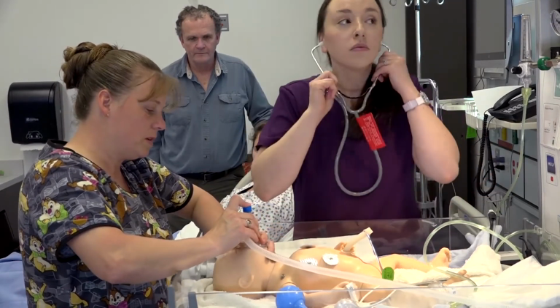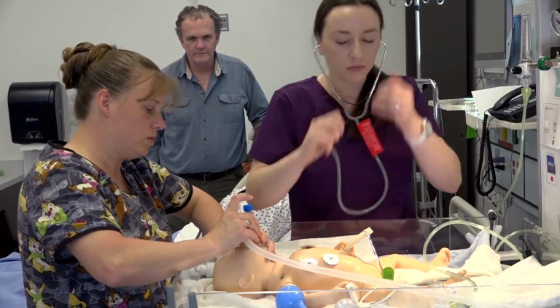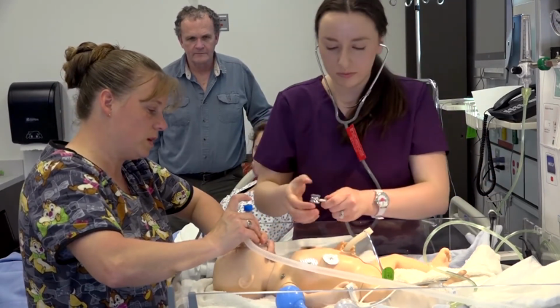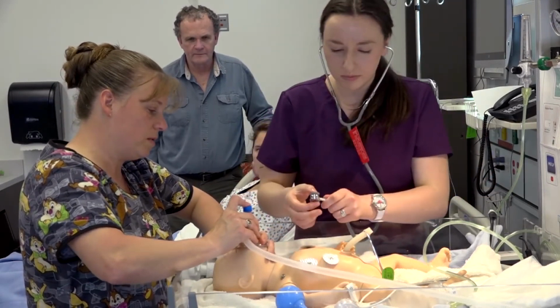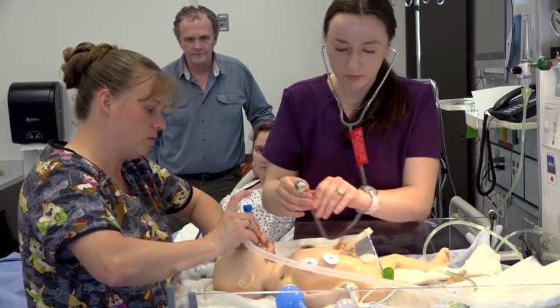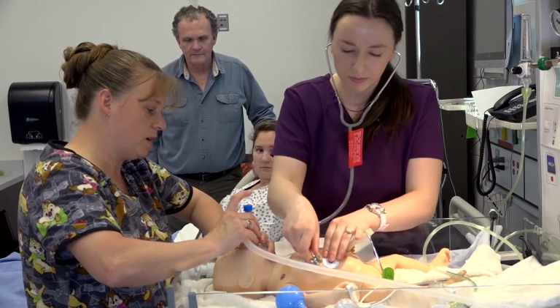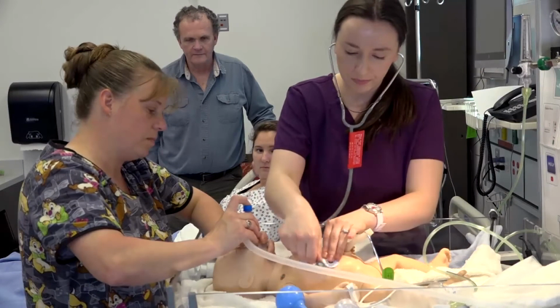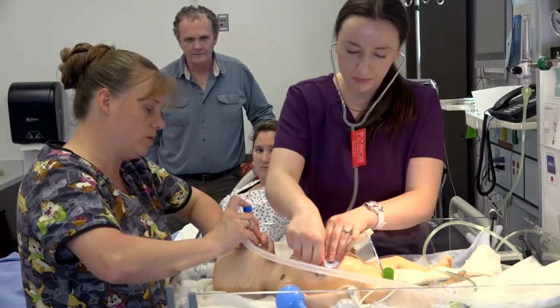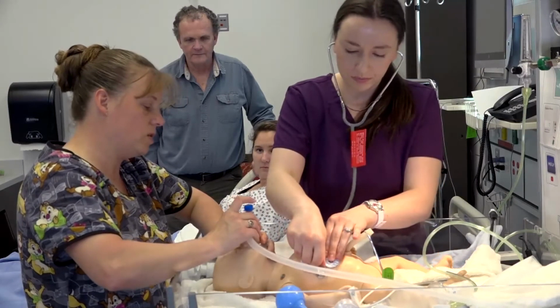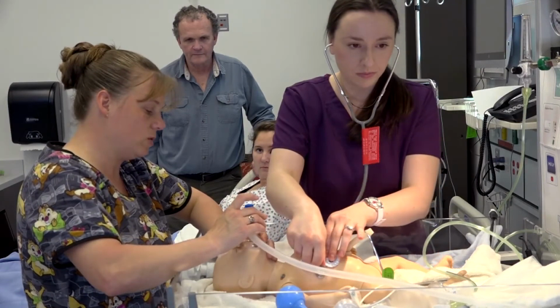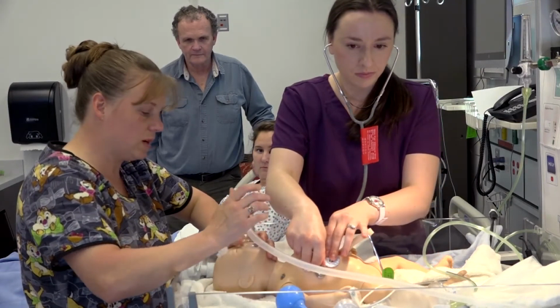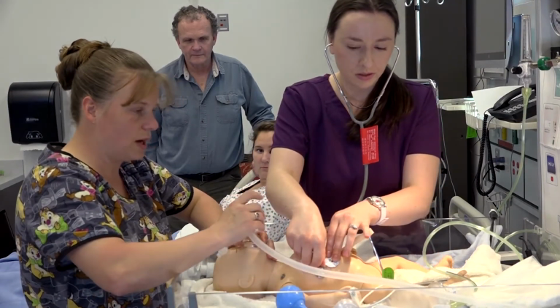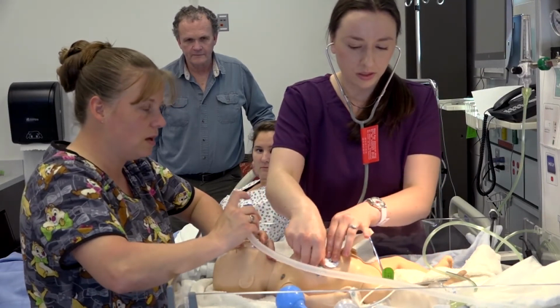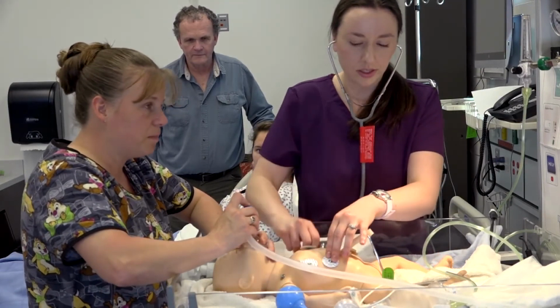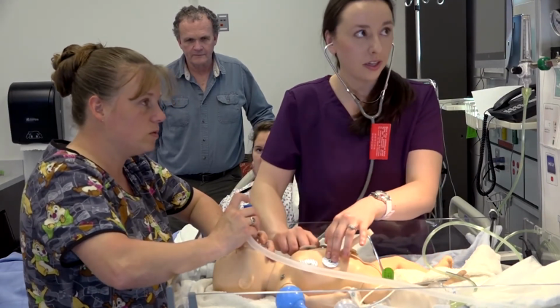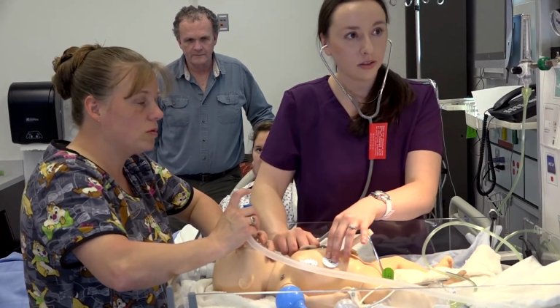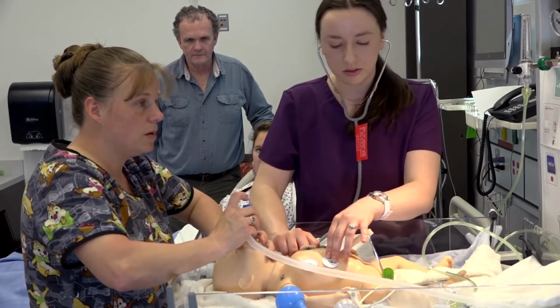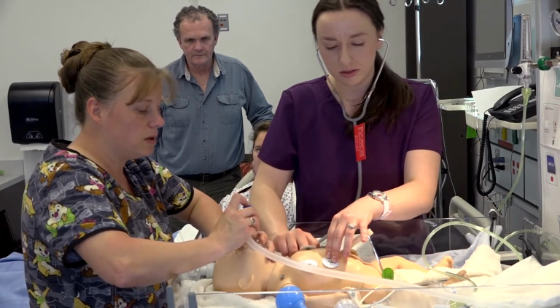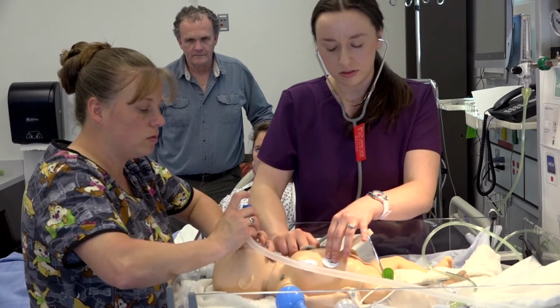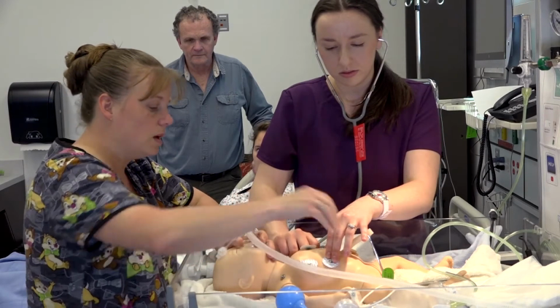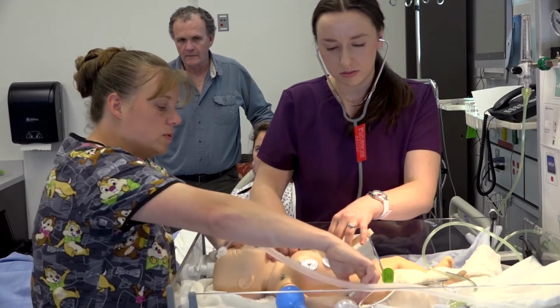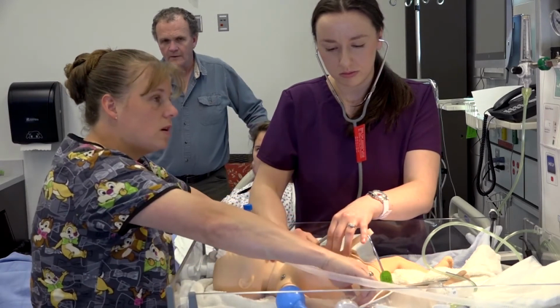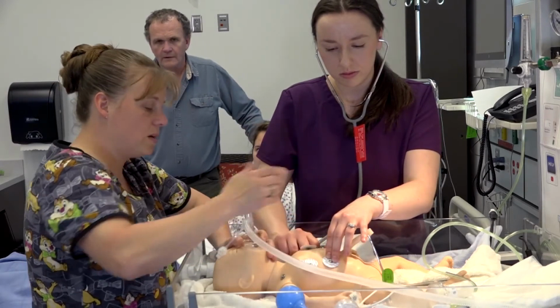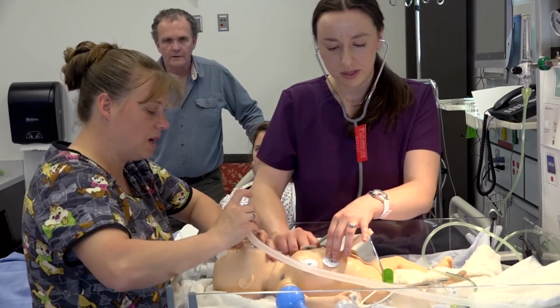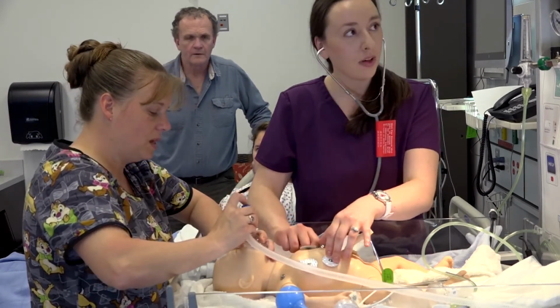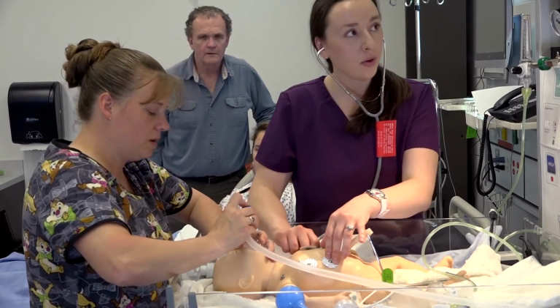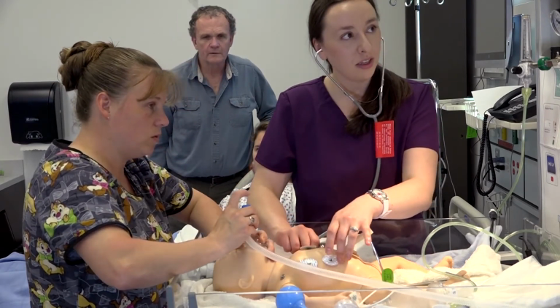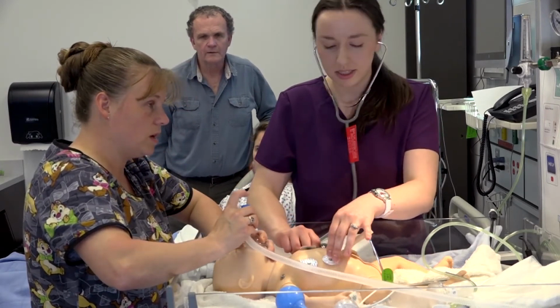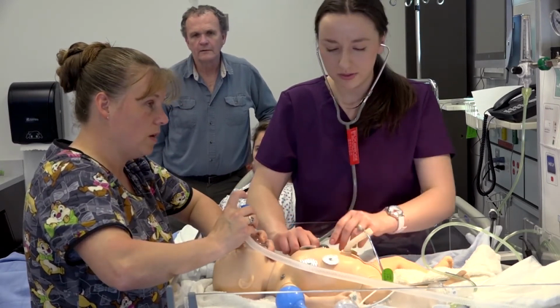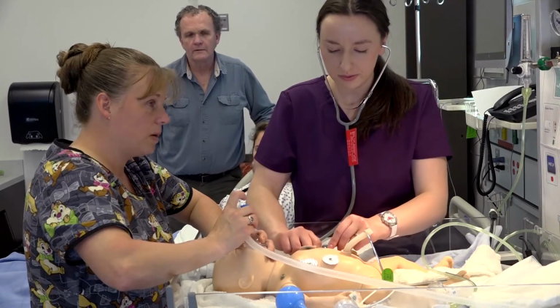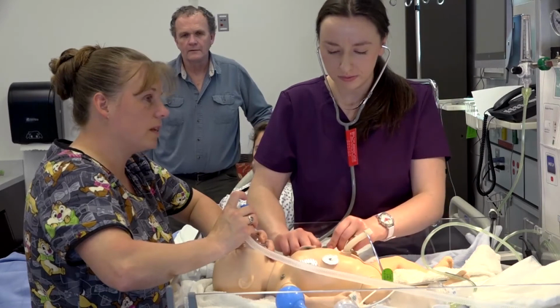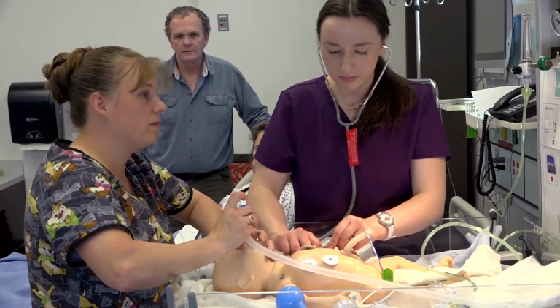Breathe, two, three. Breathe, two, three. Breathe, two, three. Okay, good — I got good chest rise. Lung sounds are good. Breathe, two, three. Got a pulse ox on? Do we have a reading yet? One minute. It's at 65. Perfect. That's perfect.